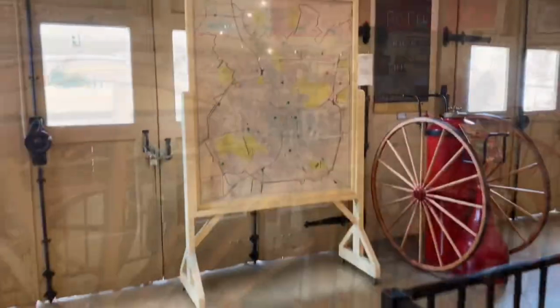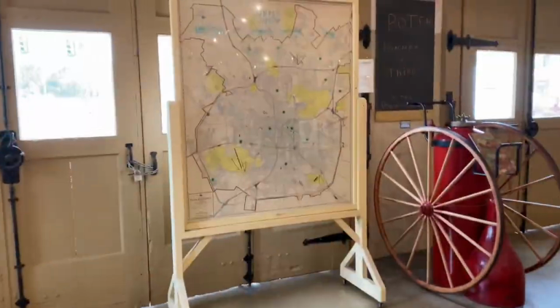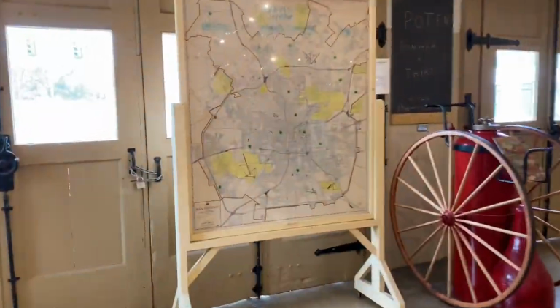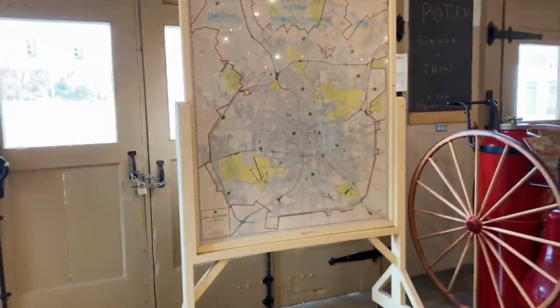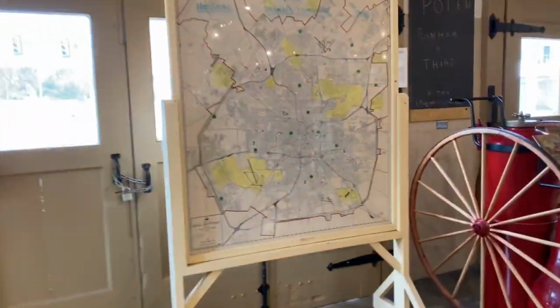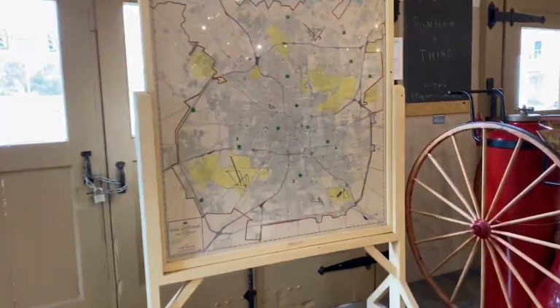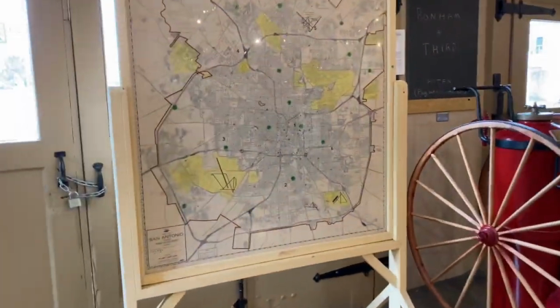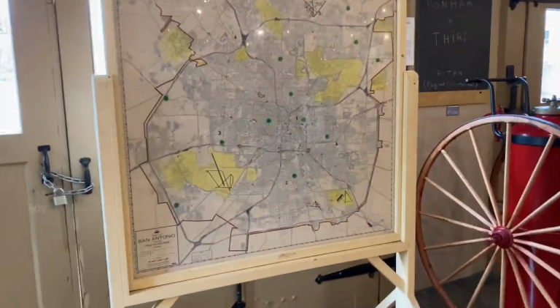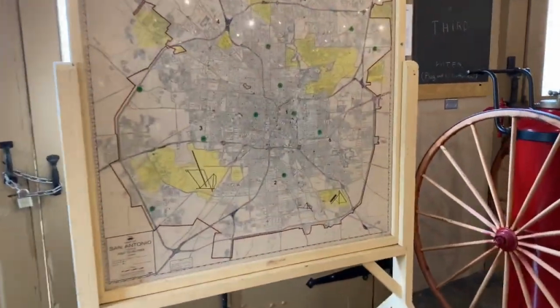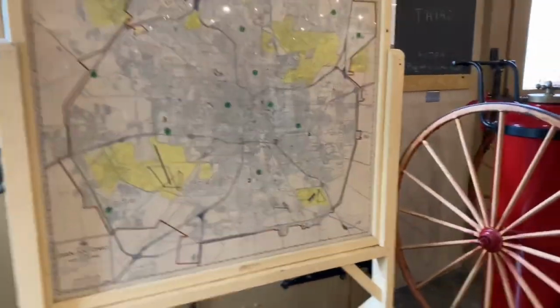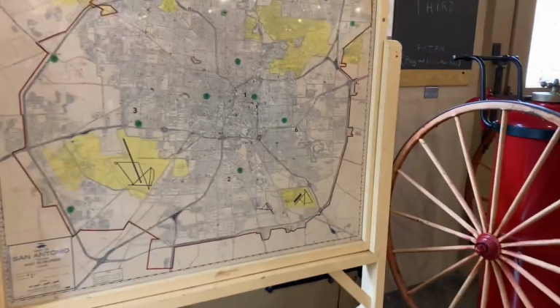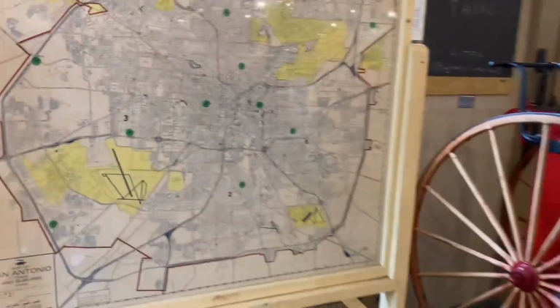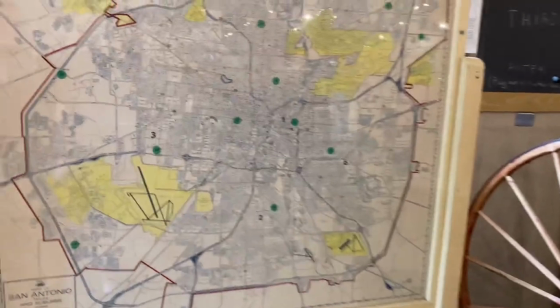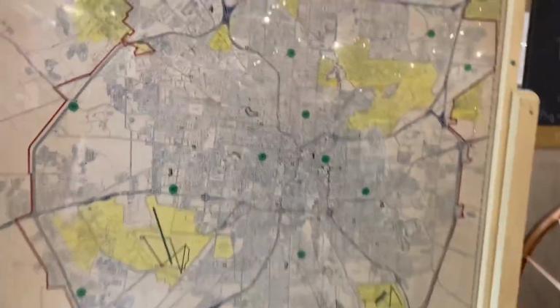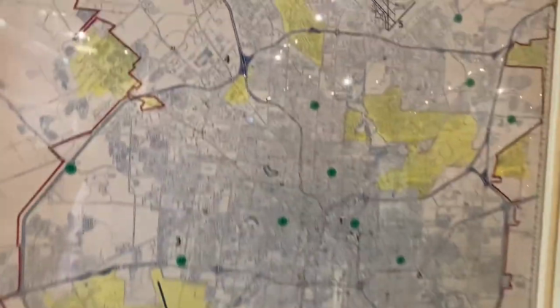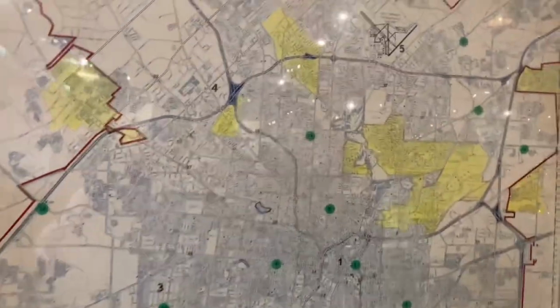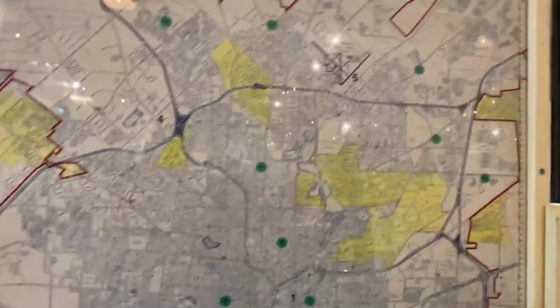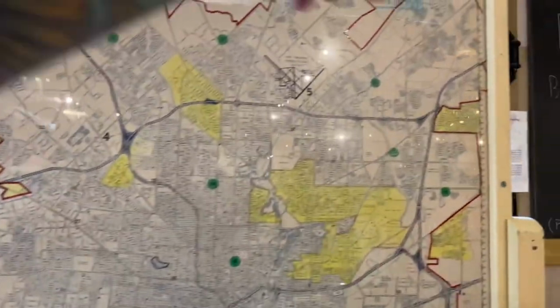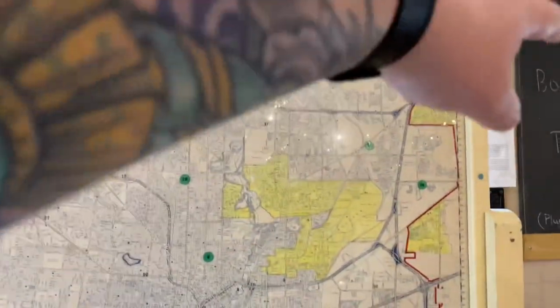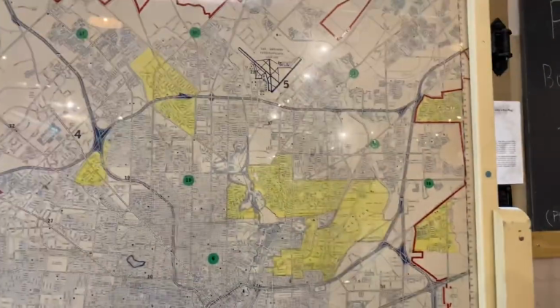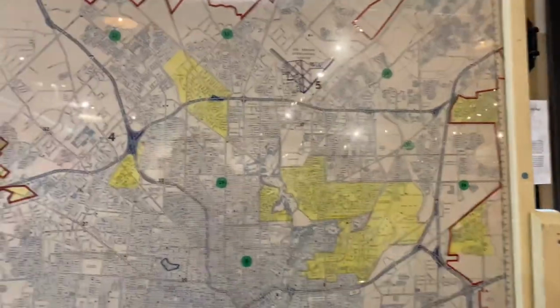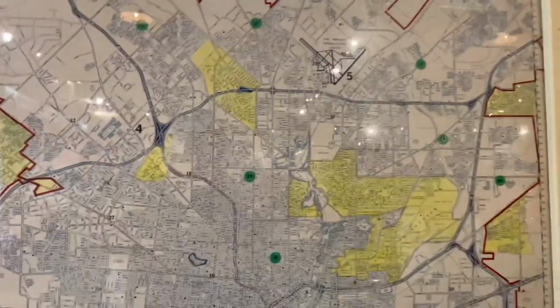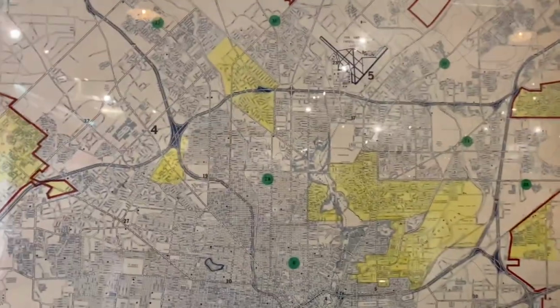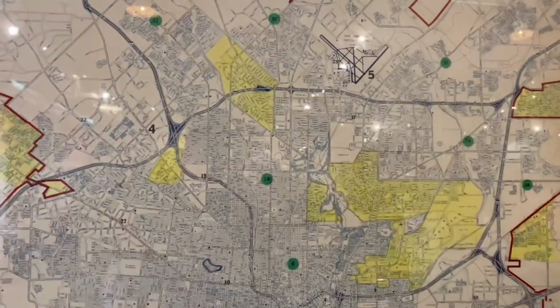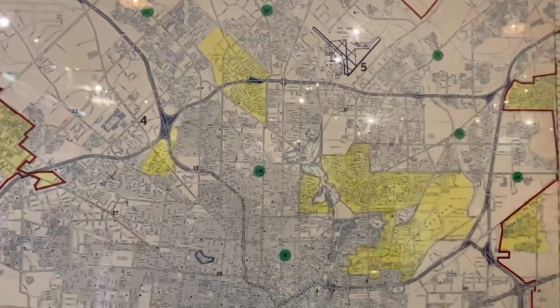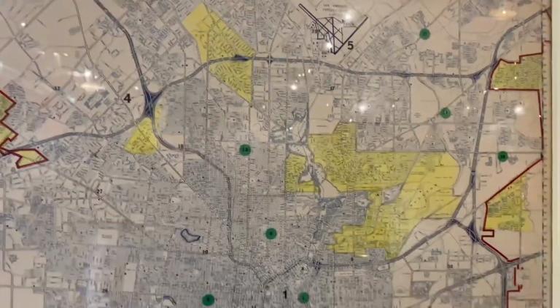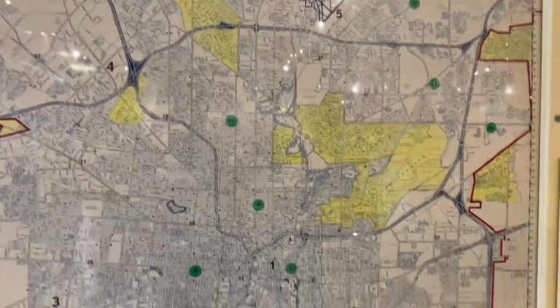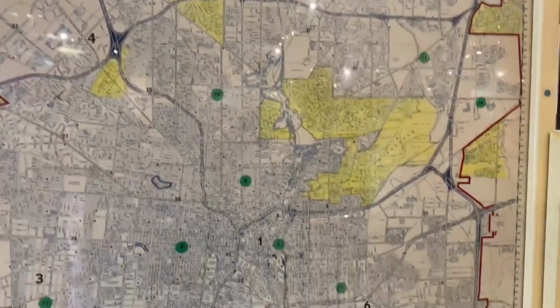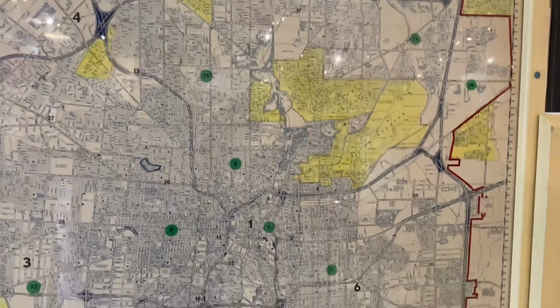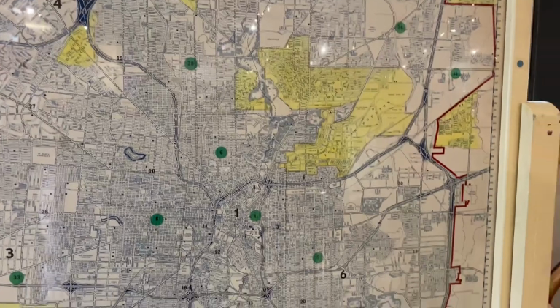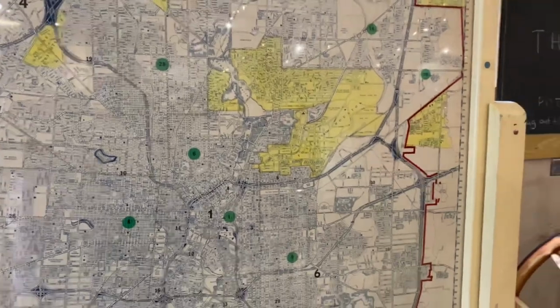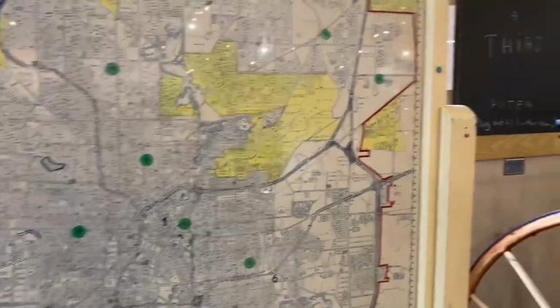Here is the map of San Antonio — I guess showing the jurisdictions of the fire department here.